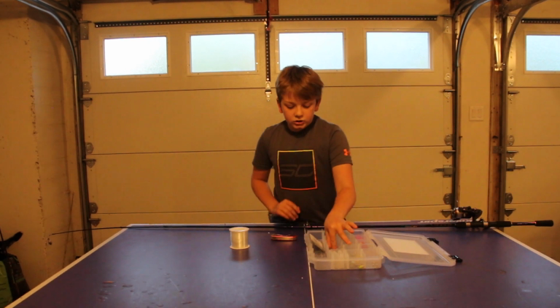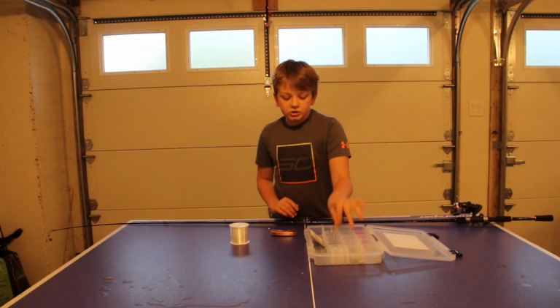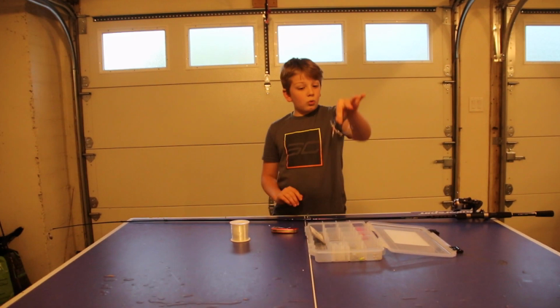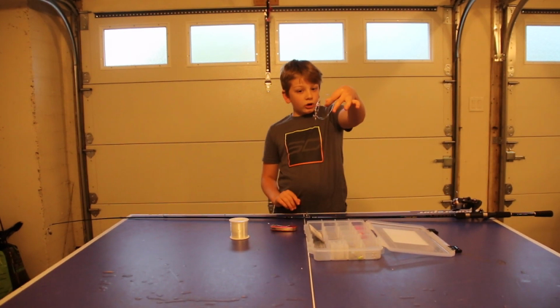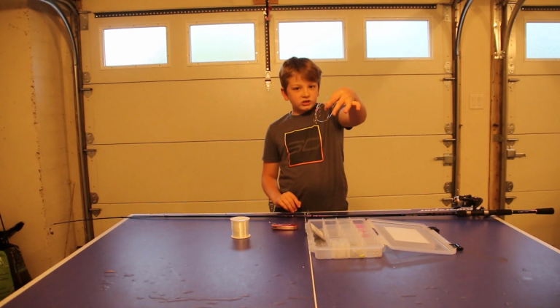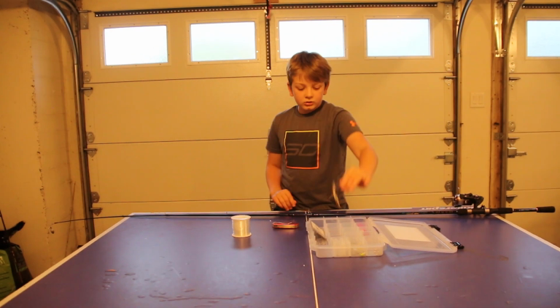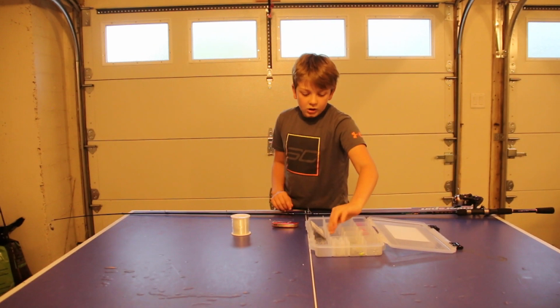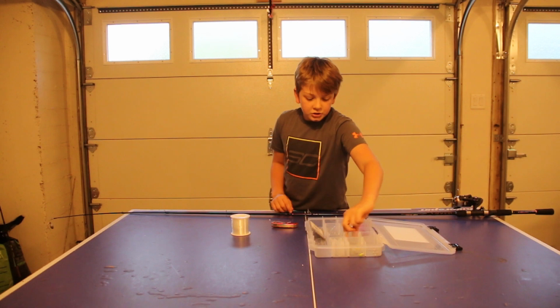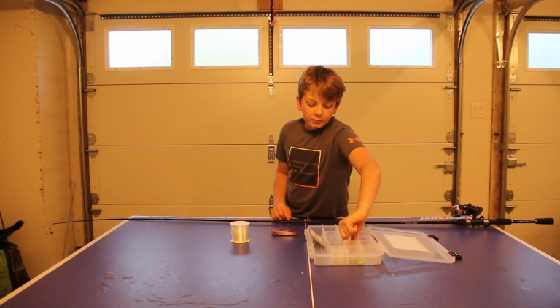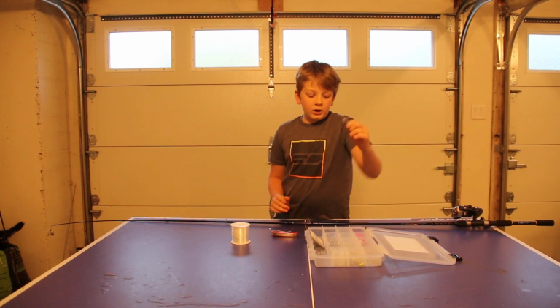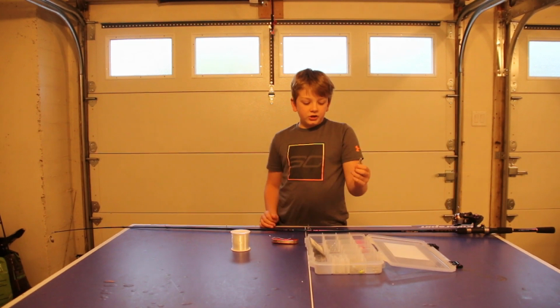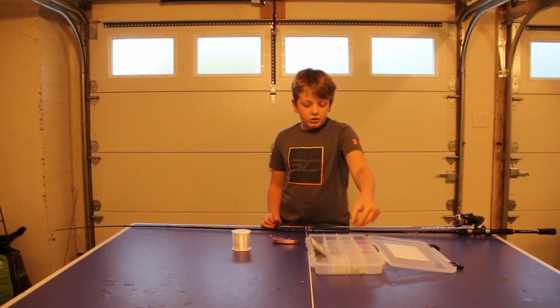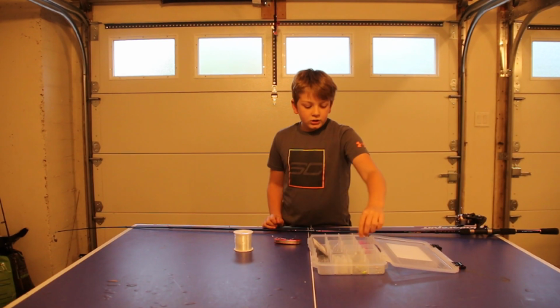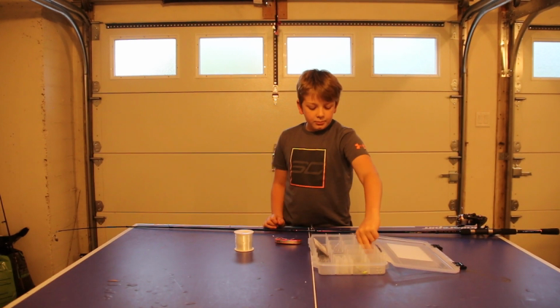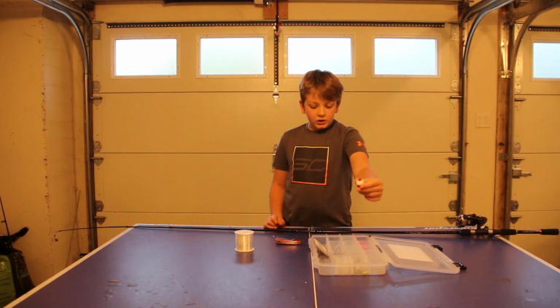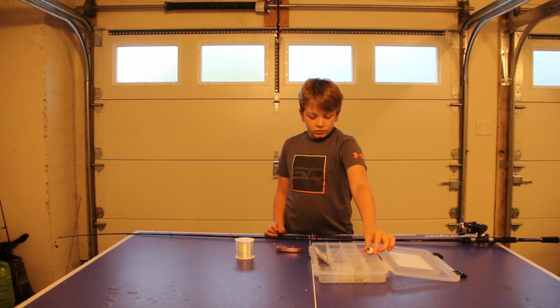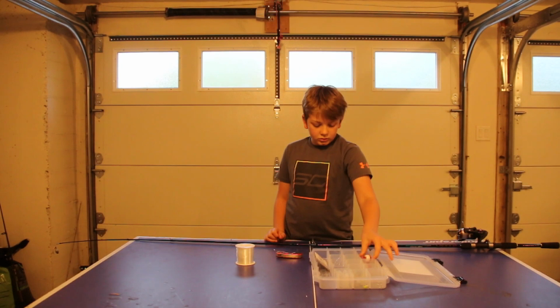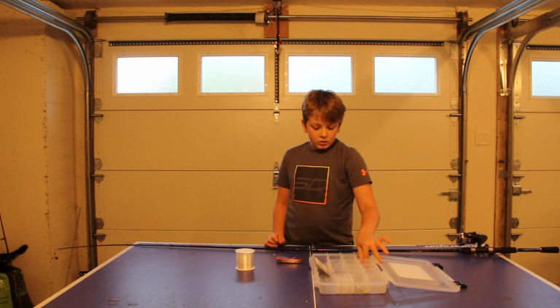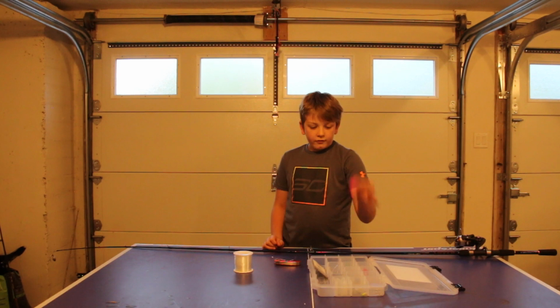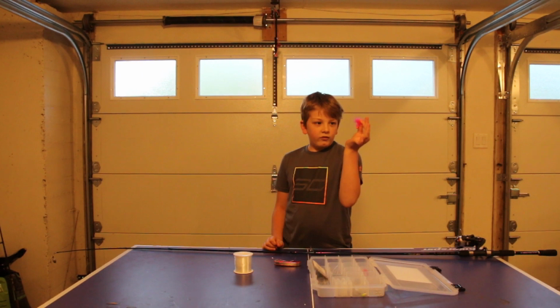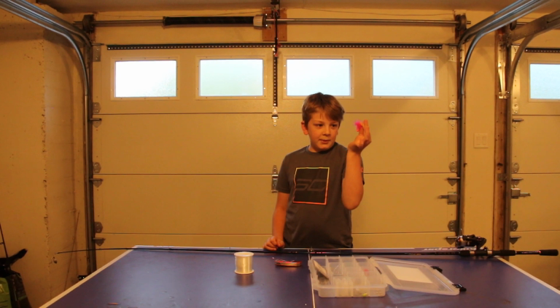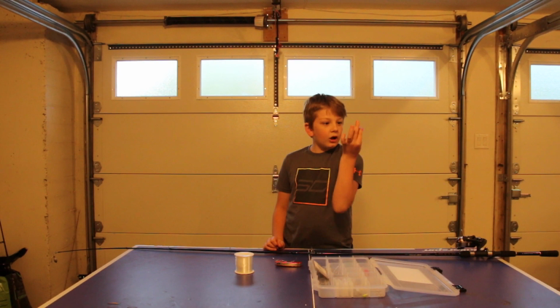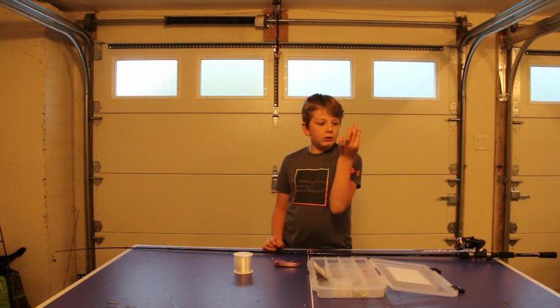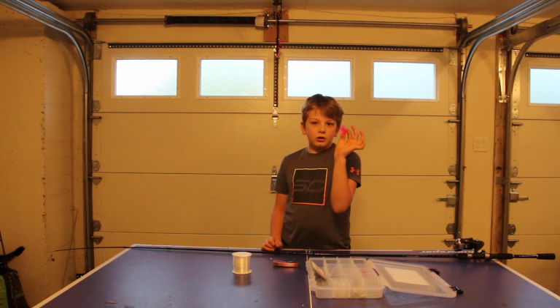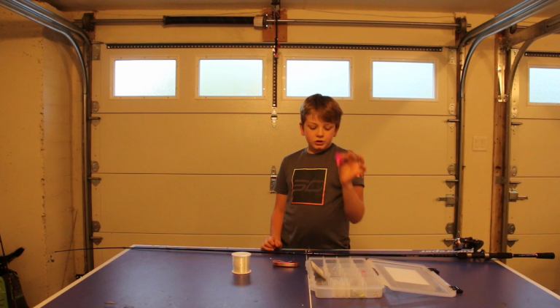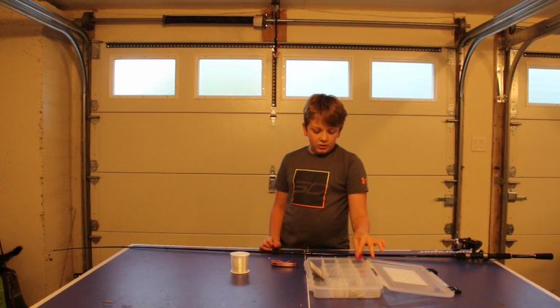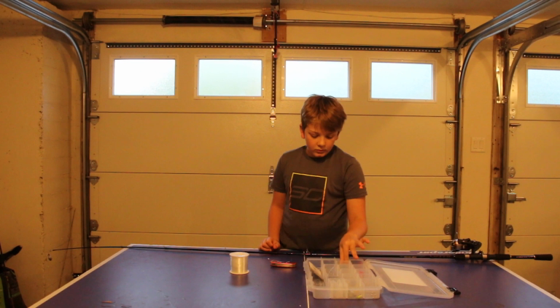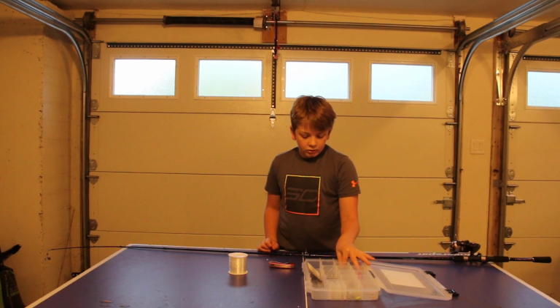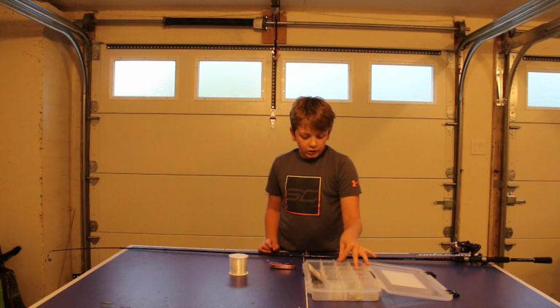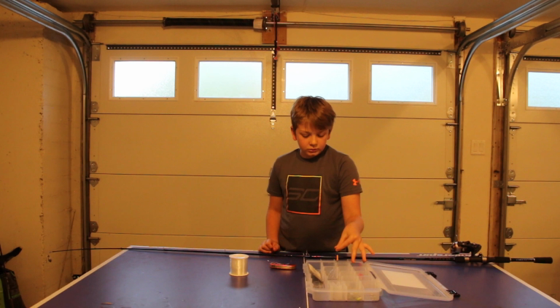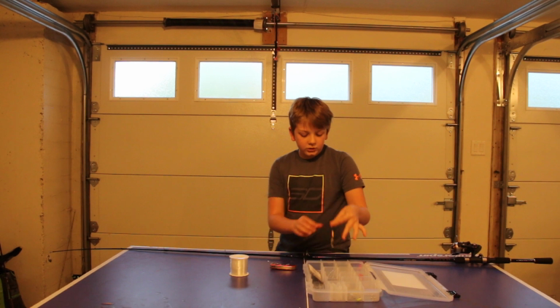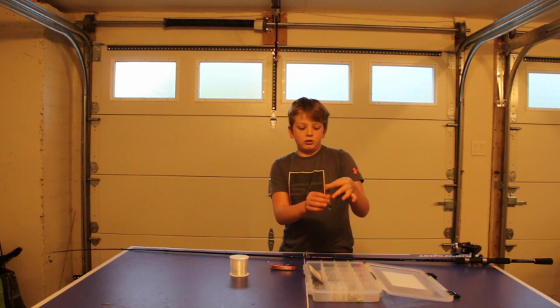I'll also show some salt water hooks, some weight production I use, some buoys, and what I call fluffy people — they are used with bait — and of course some more fresh water hooks.